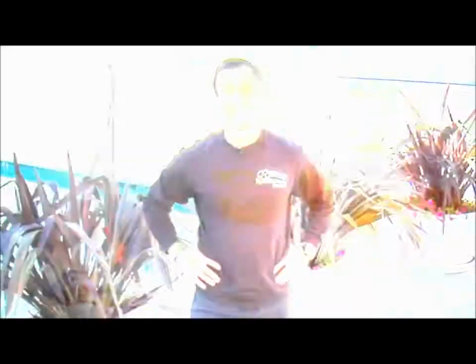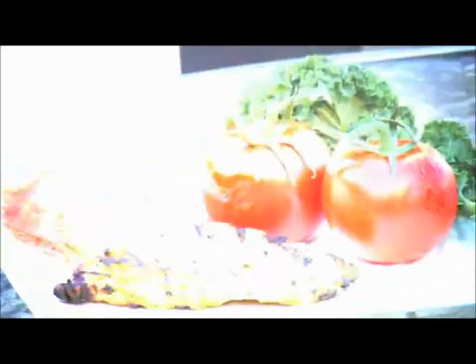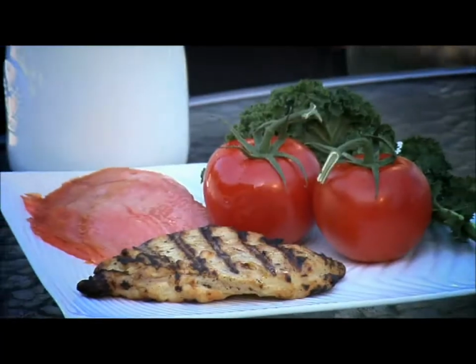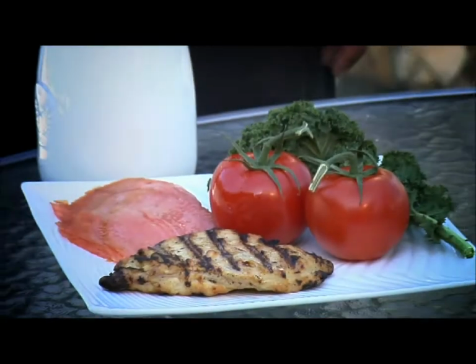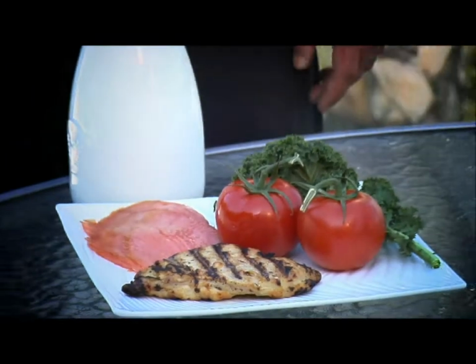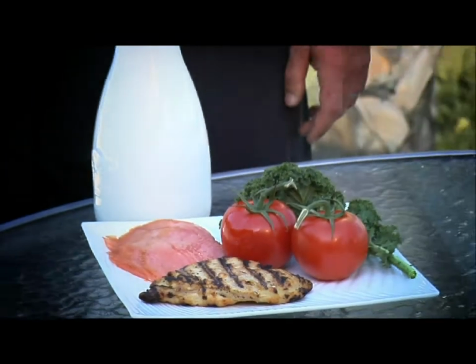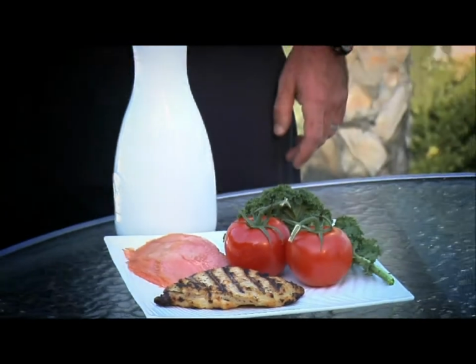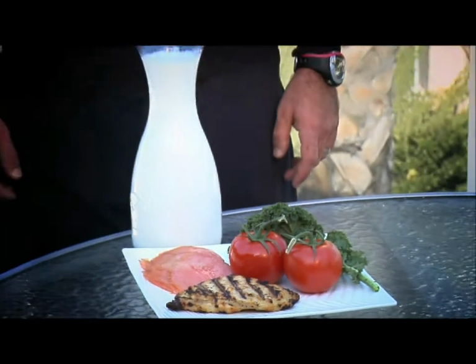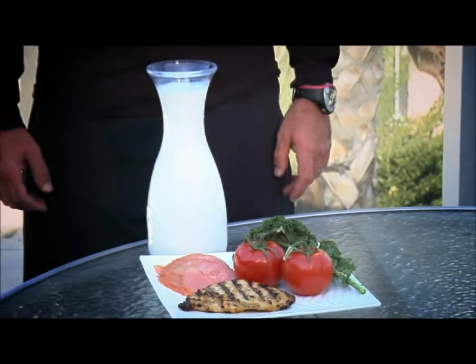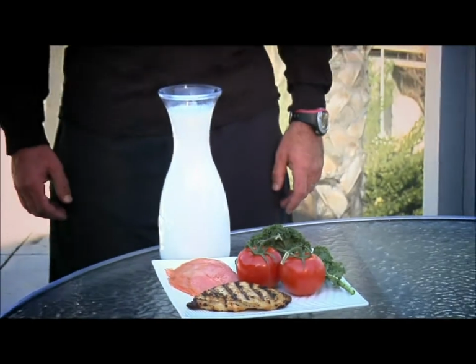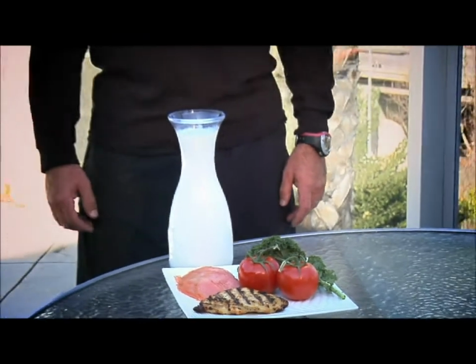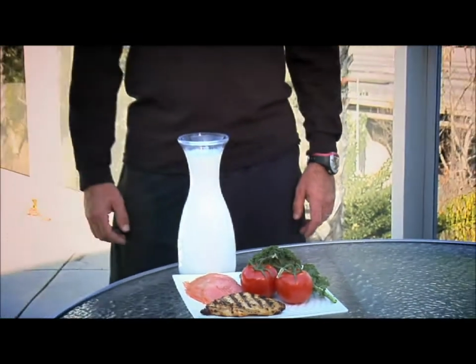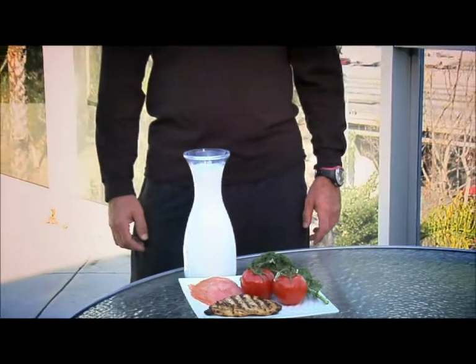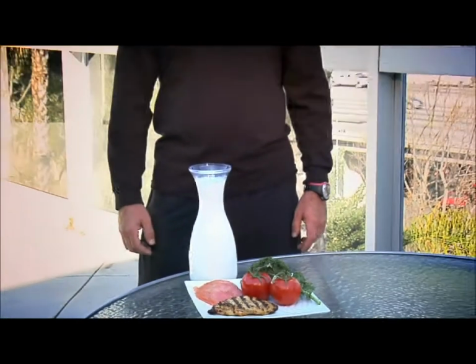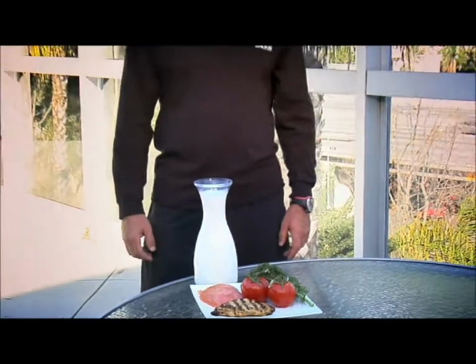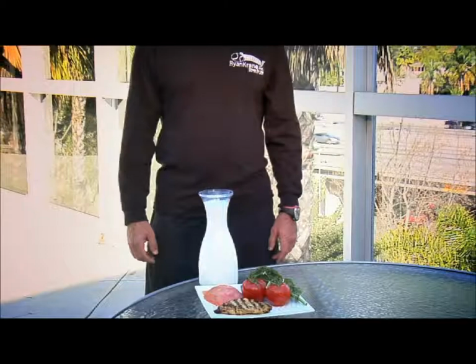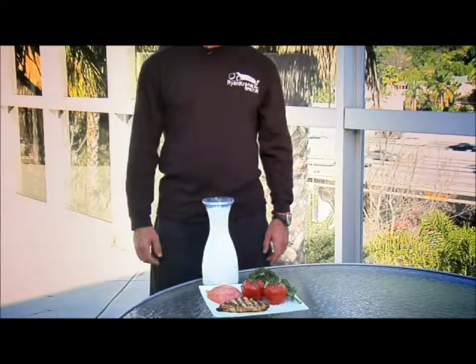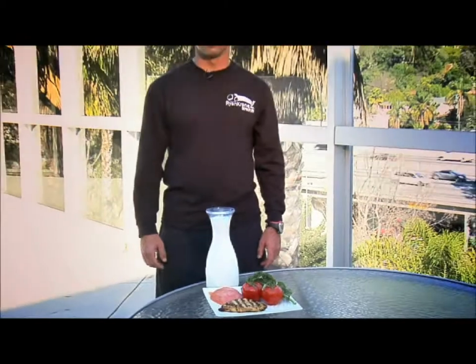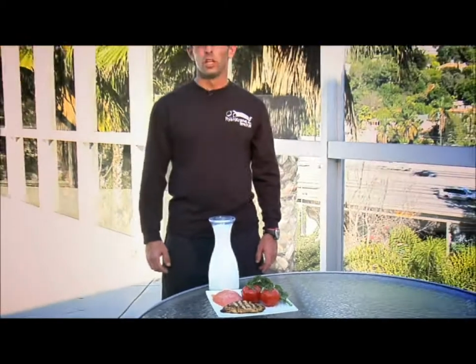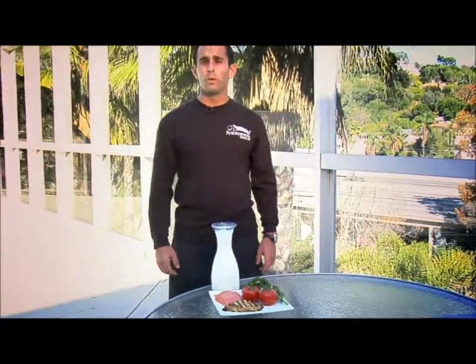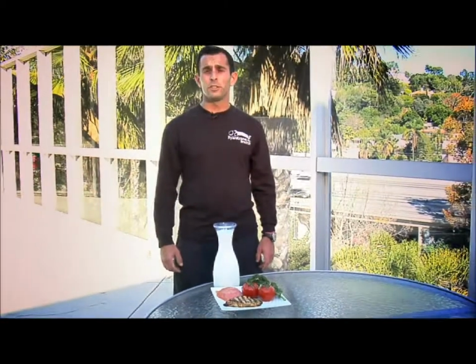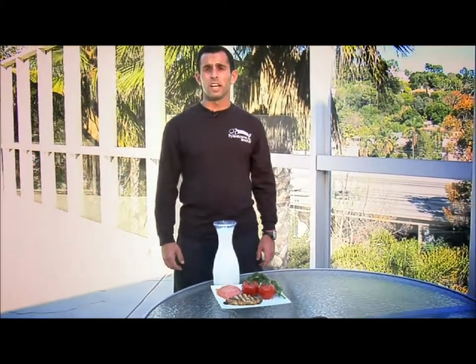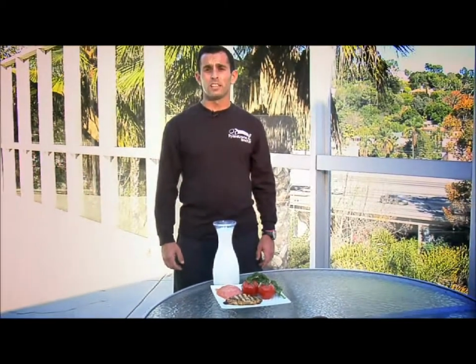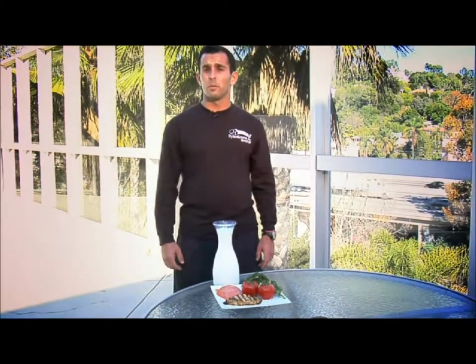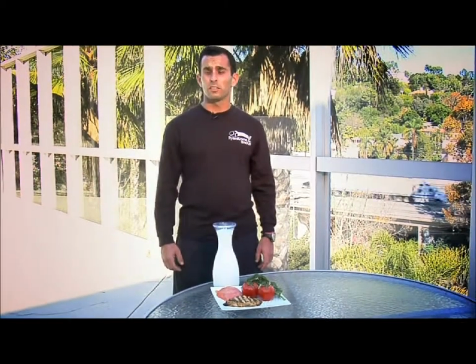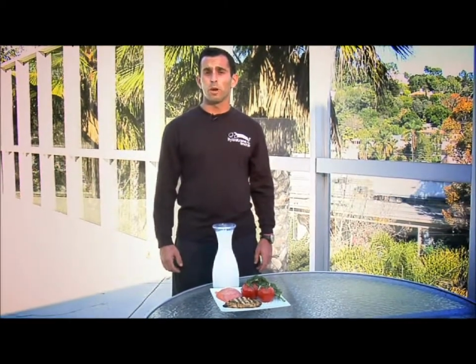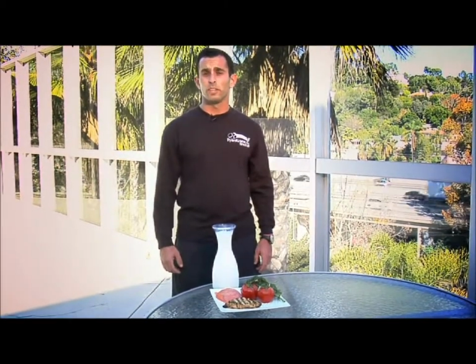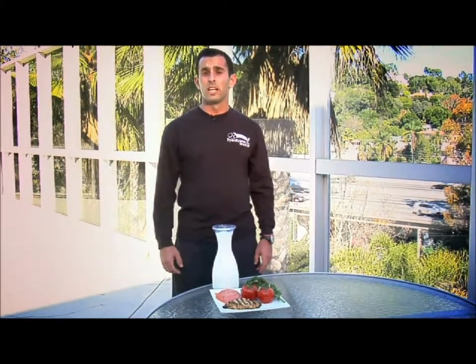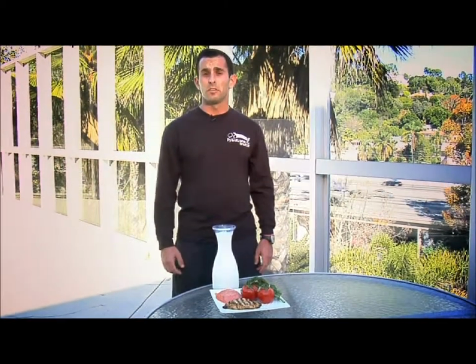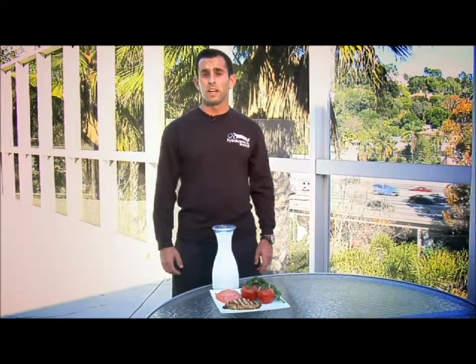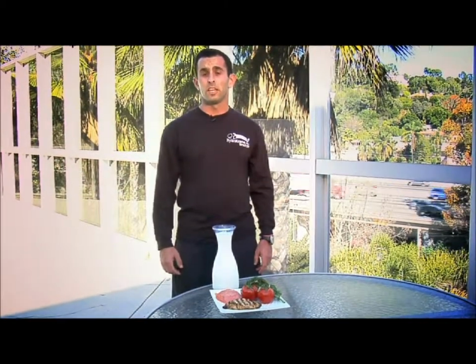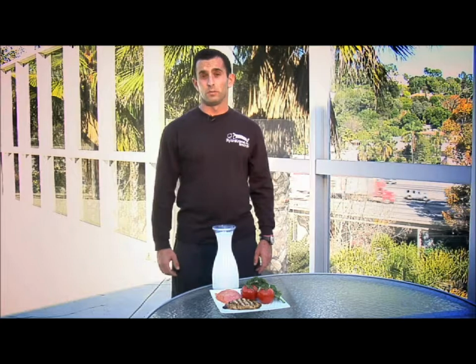In addition to exercise, a healthy diet ranging from five to six small meals per day is extremely important. You want to make sure your diet has complex carbohydrates, healthy fats, and protein.